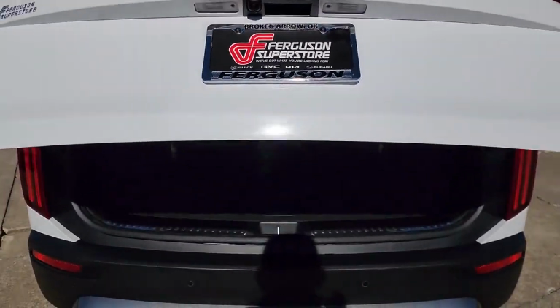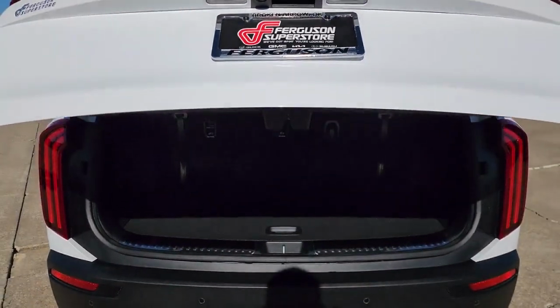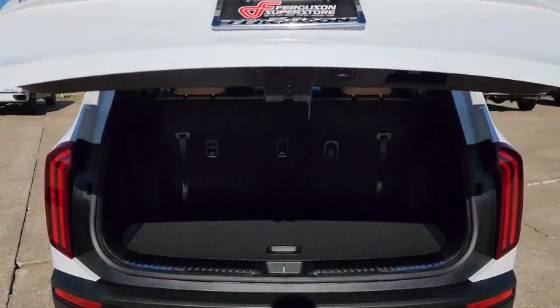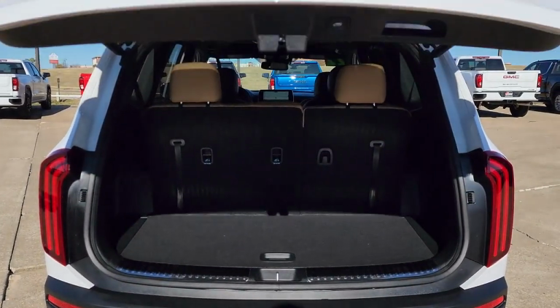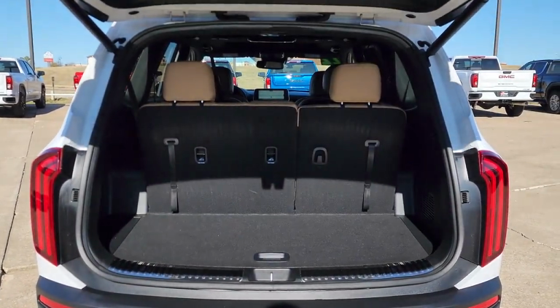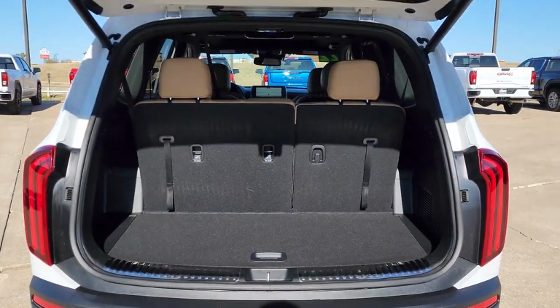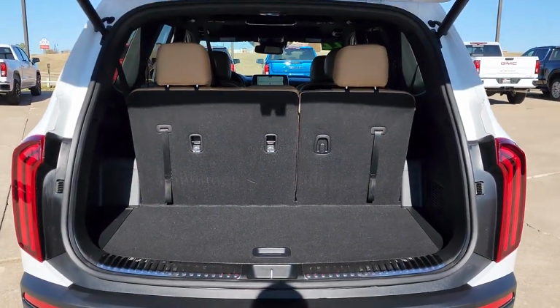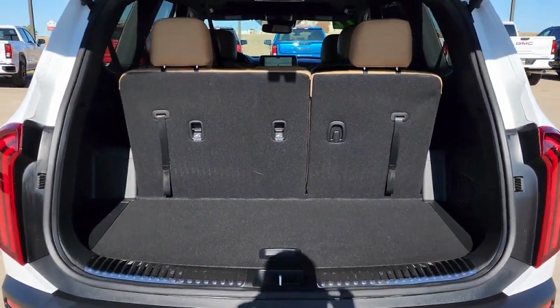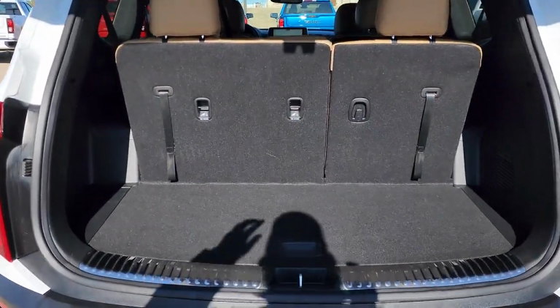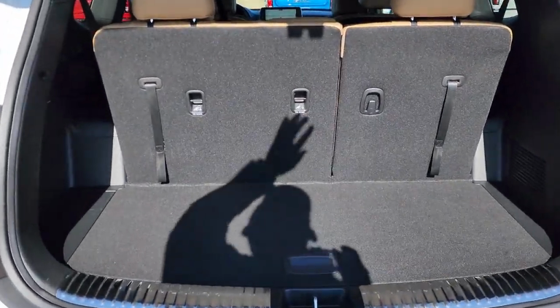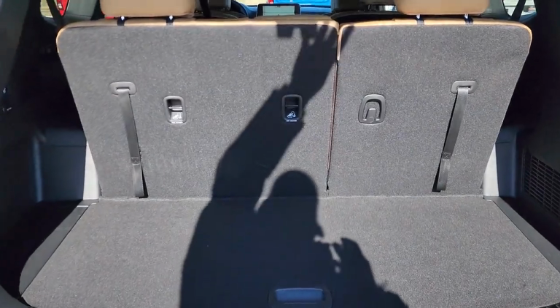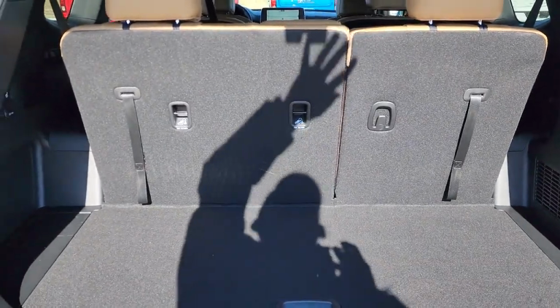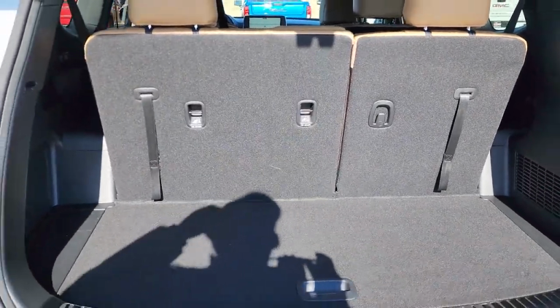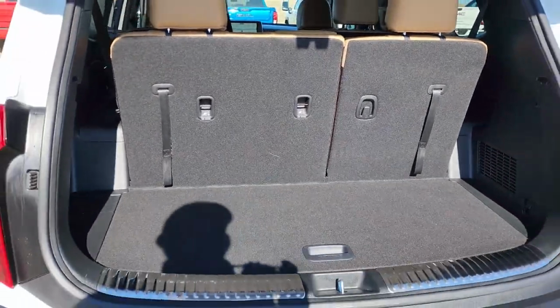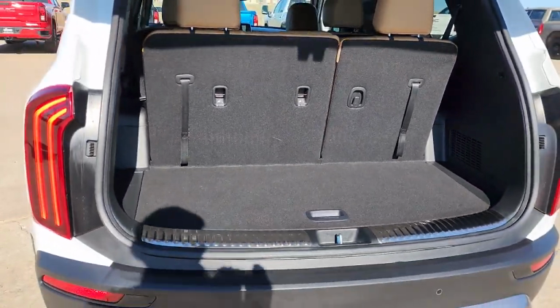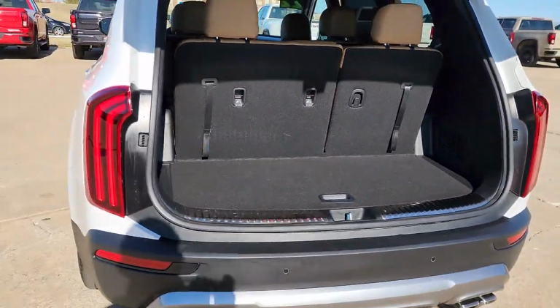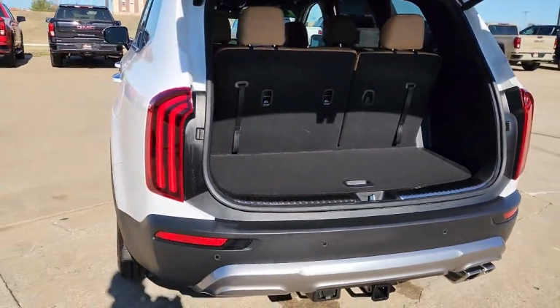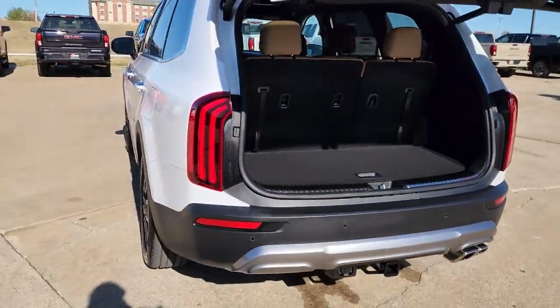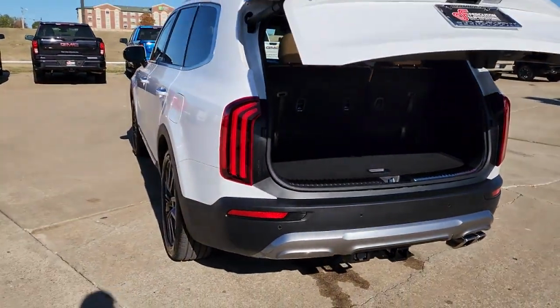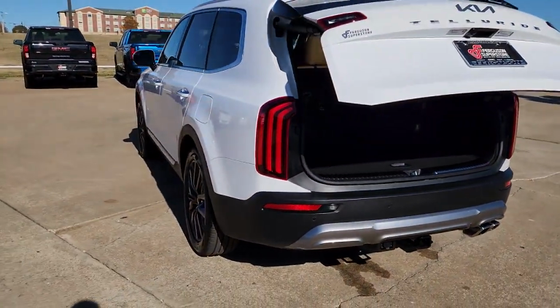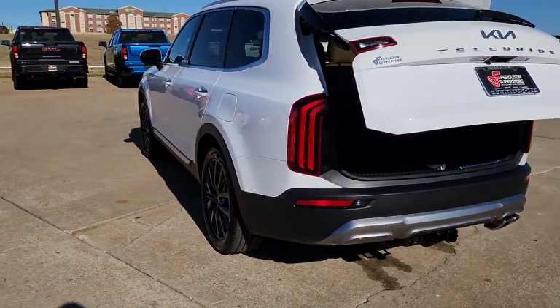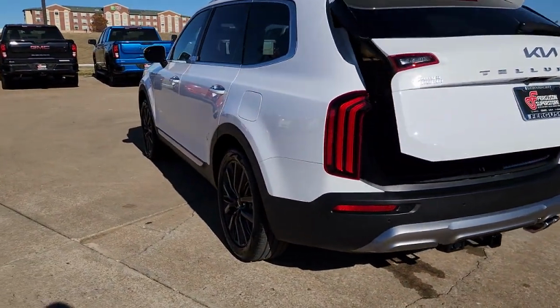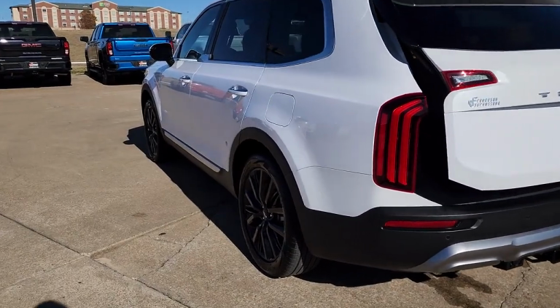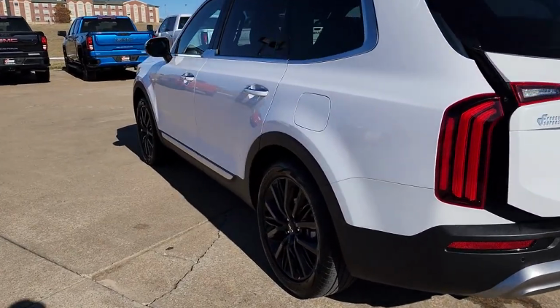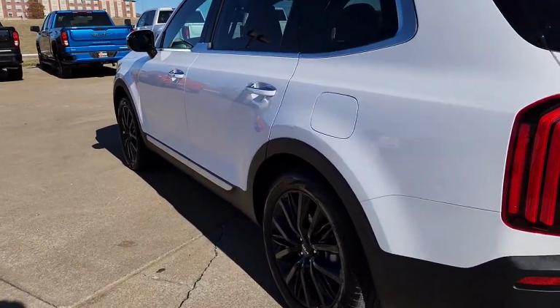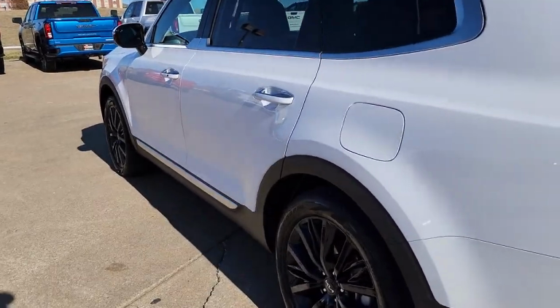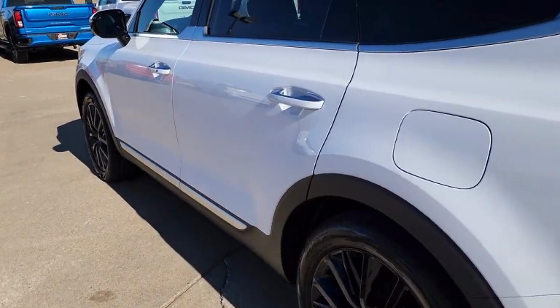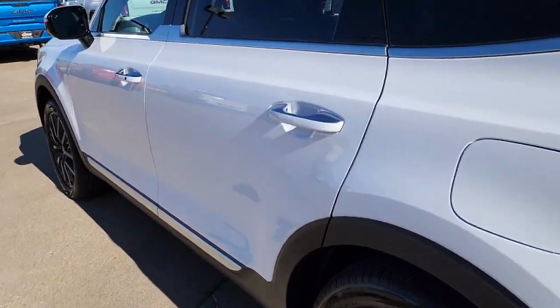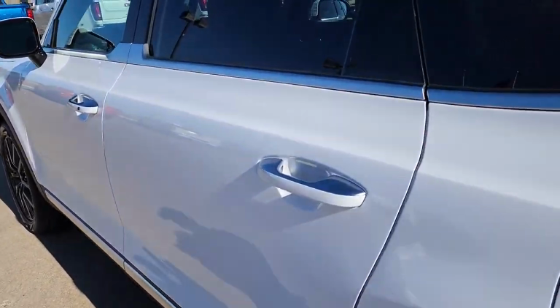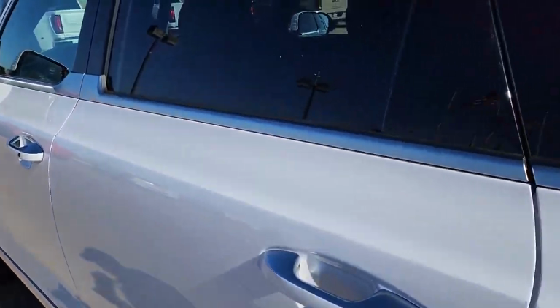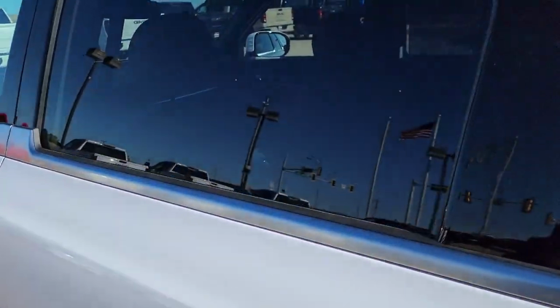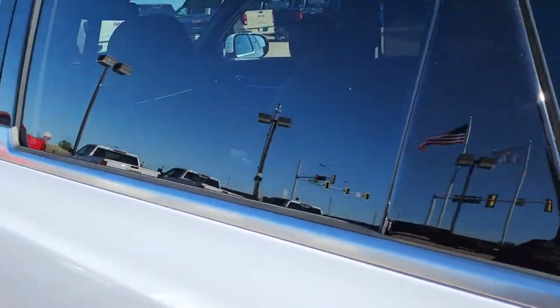Panoramic roof, hands-free liftgate, sun/moonroof, keyless entry, navigation system, woodgrain interior trim, fog lamps, premium sound system, power liftgate, satellite radio.